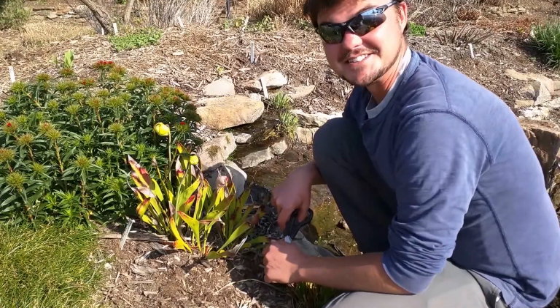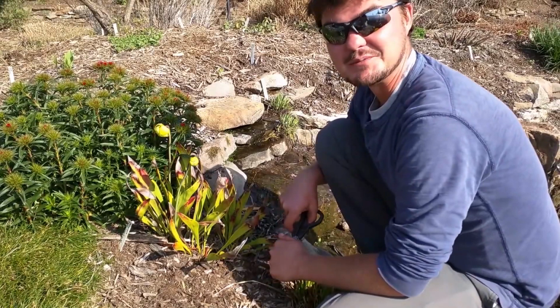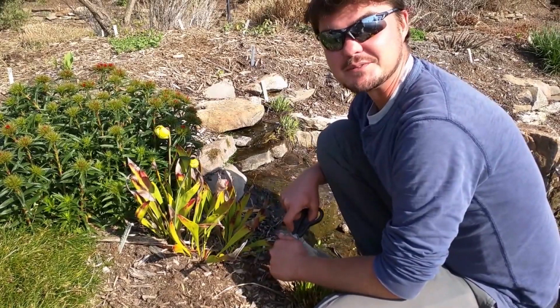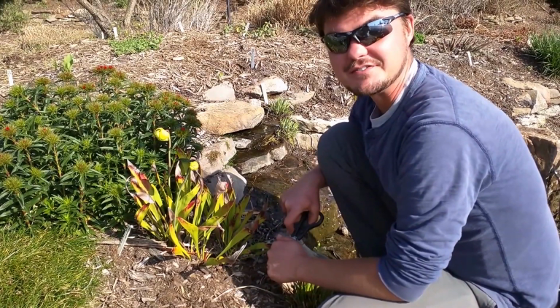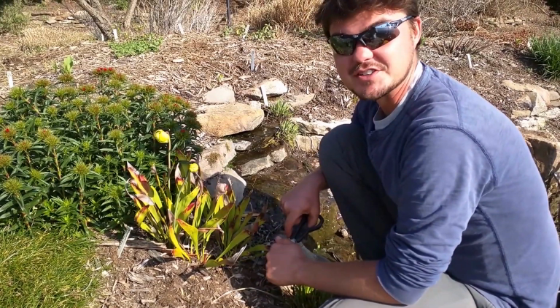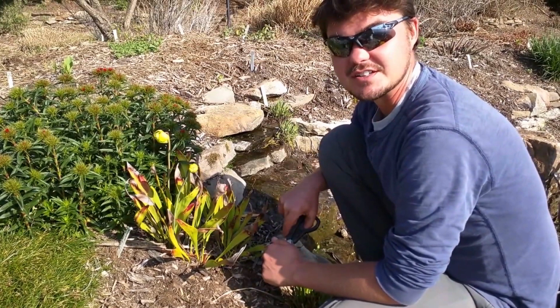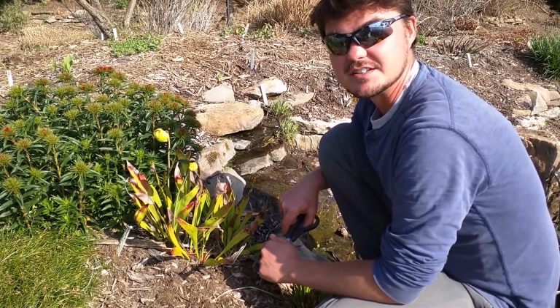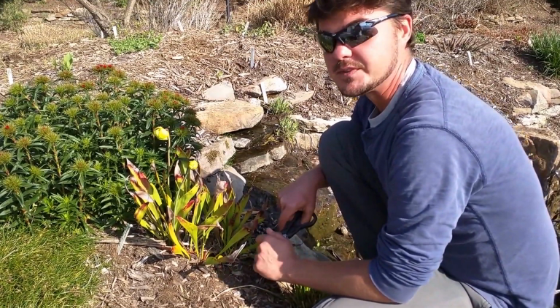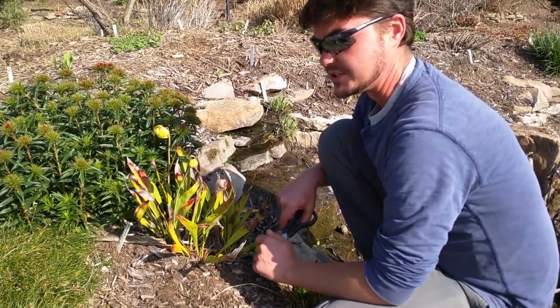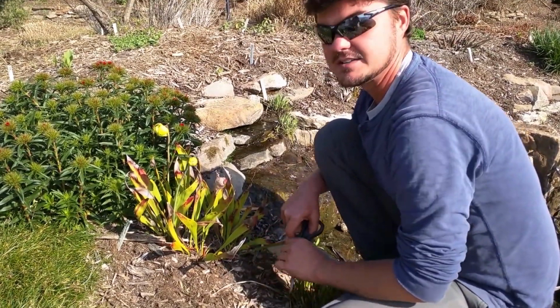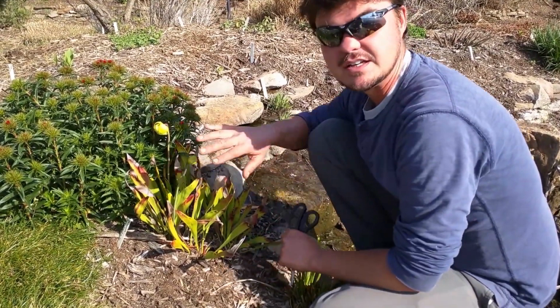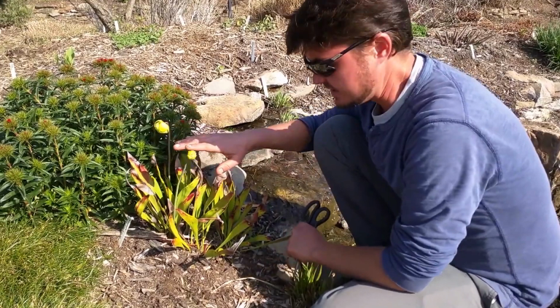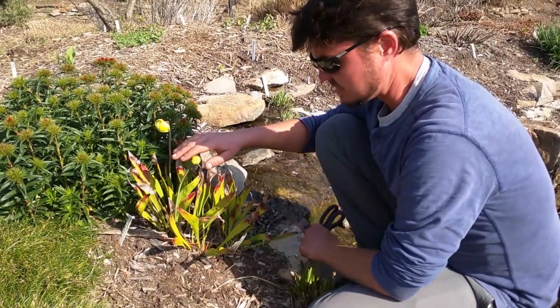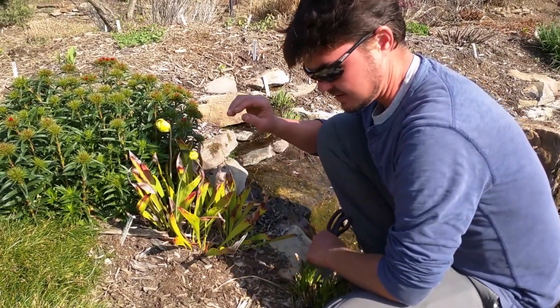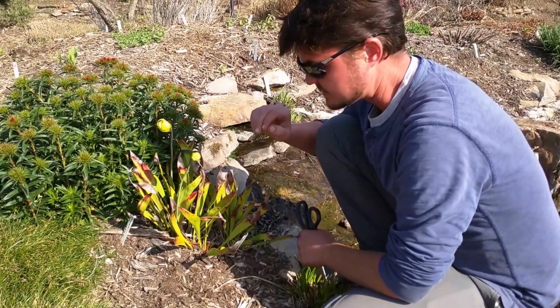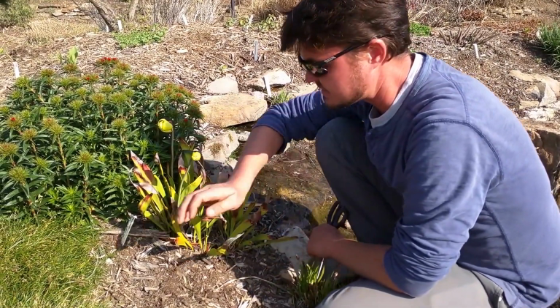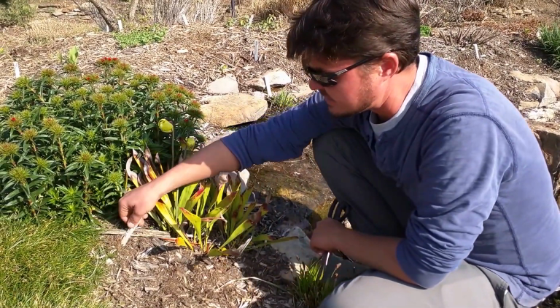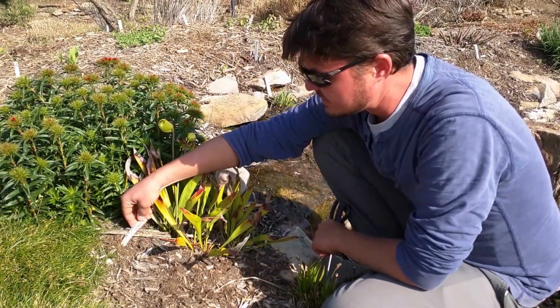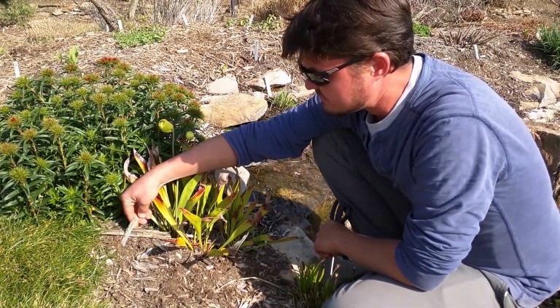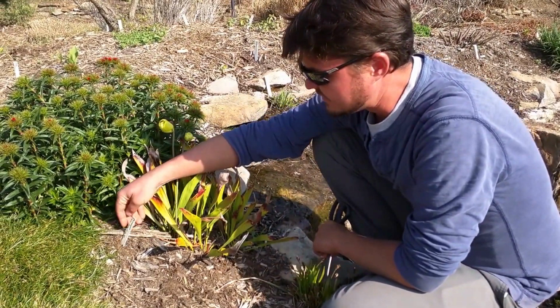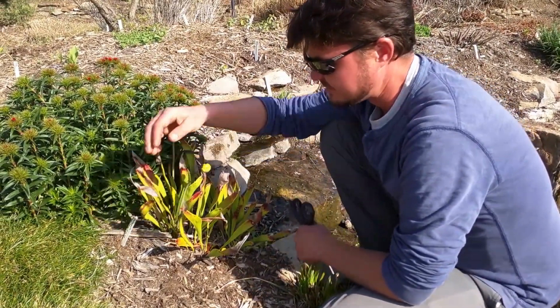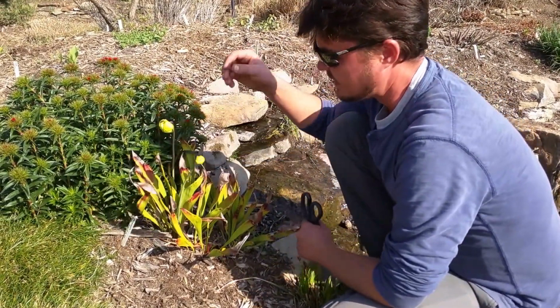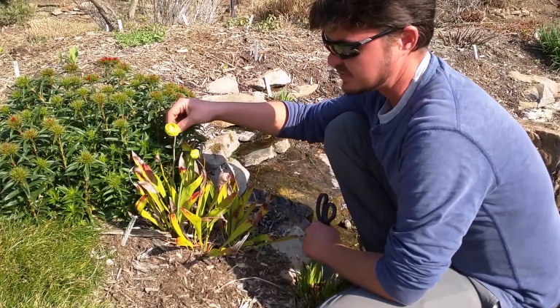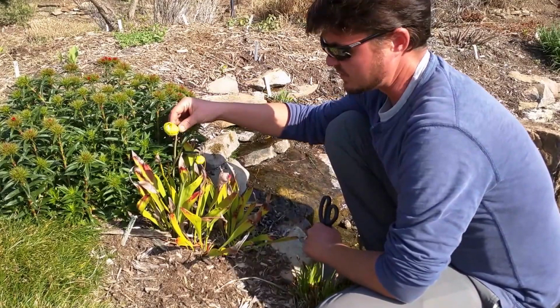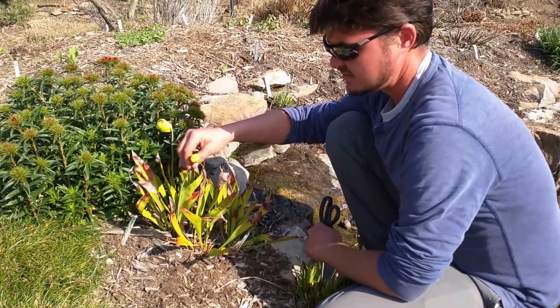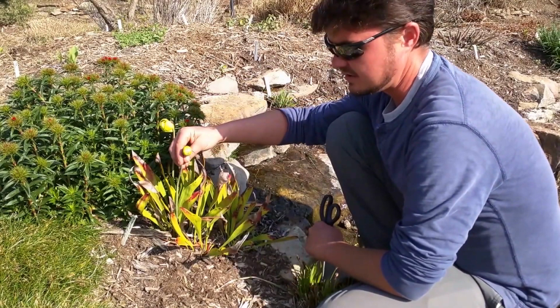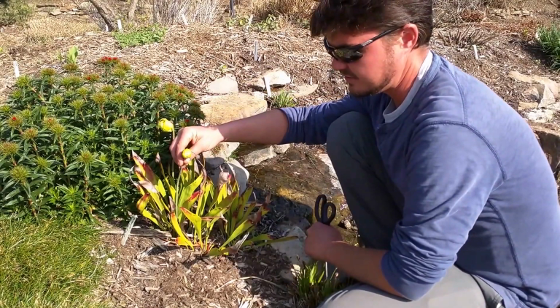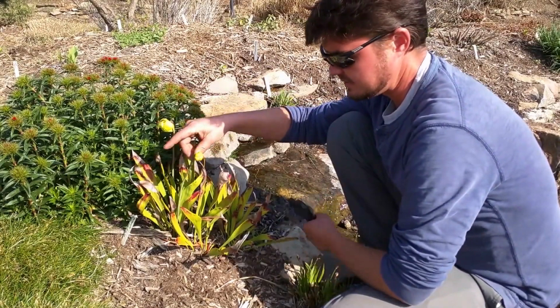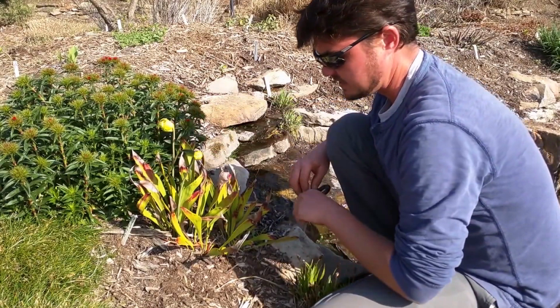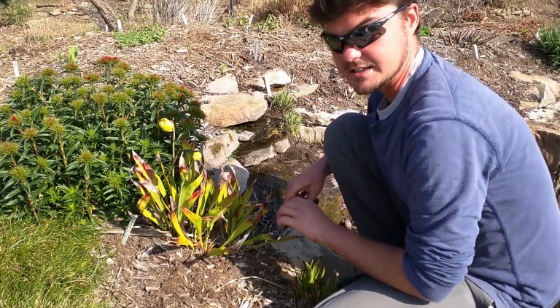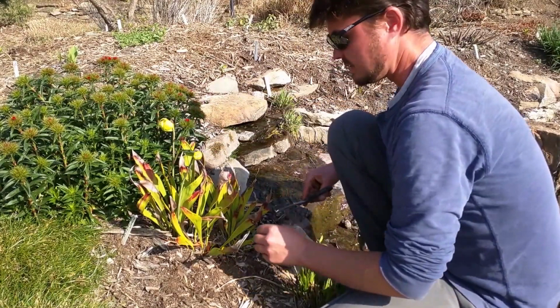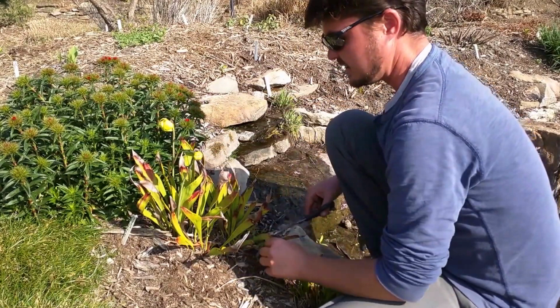Today we're going to be clipping back foliage of Saracenias. These are the pitcher plants. In this case here we're looking at Saracenia flava. This one is already in flower, or lightly in flower, but they're here.